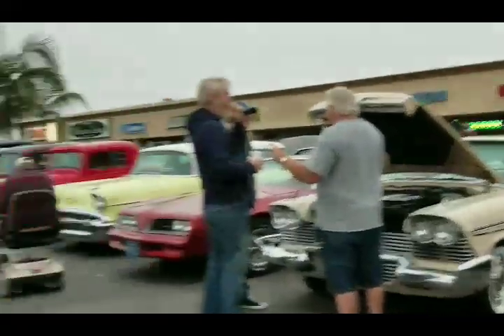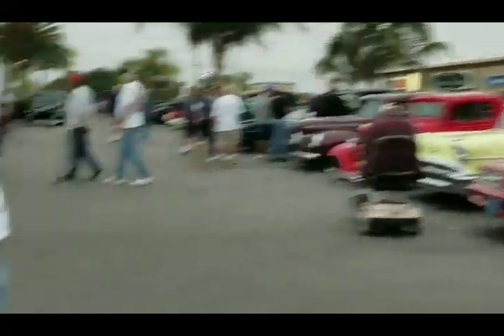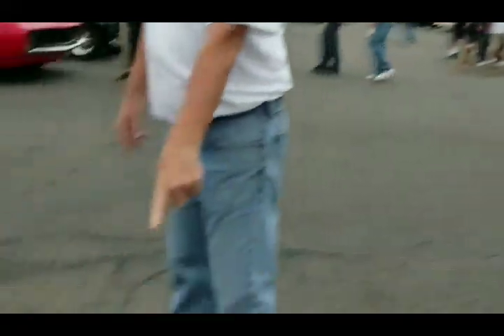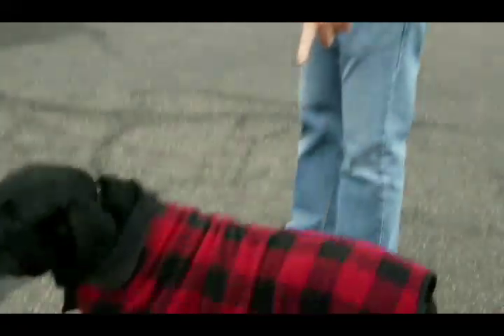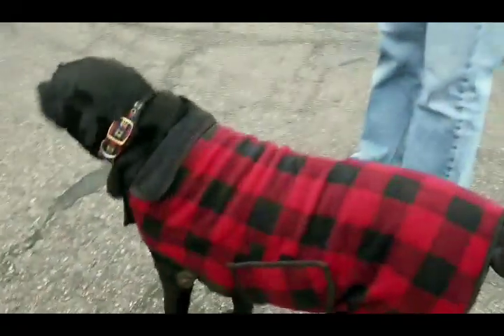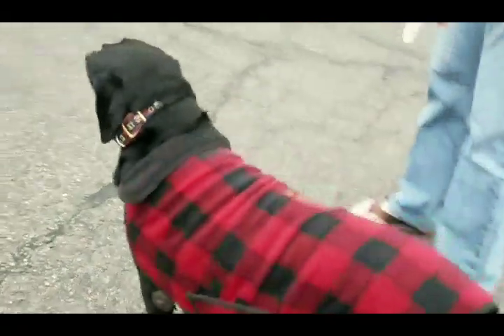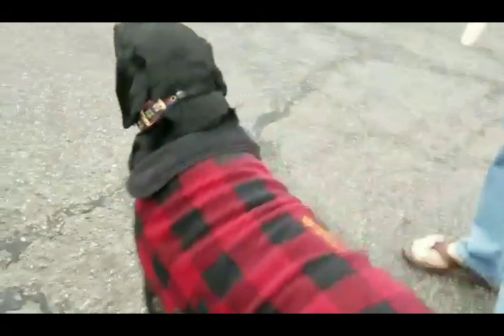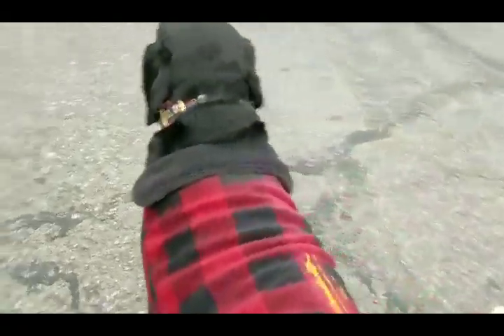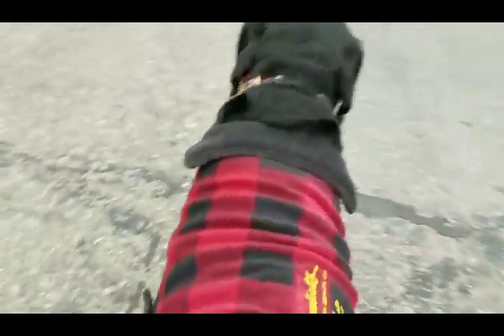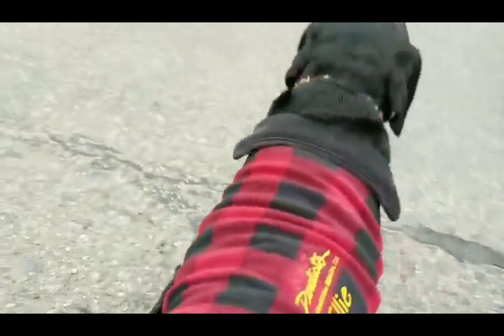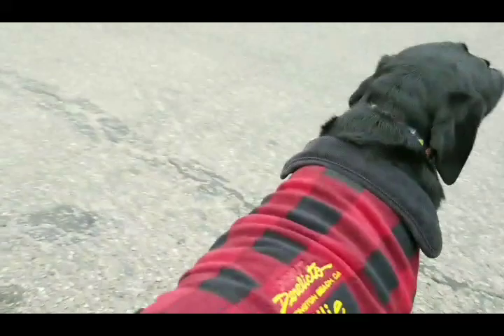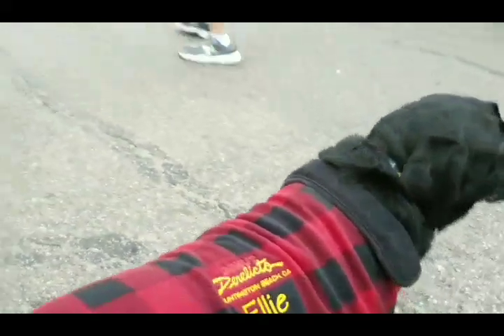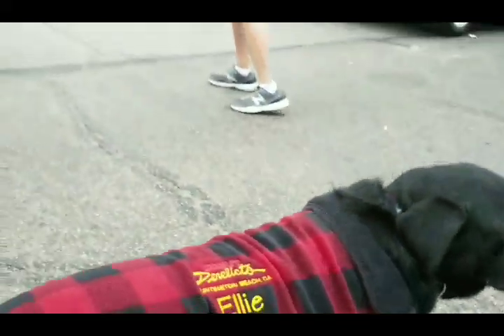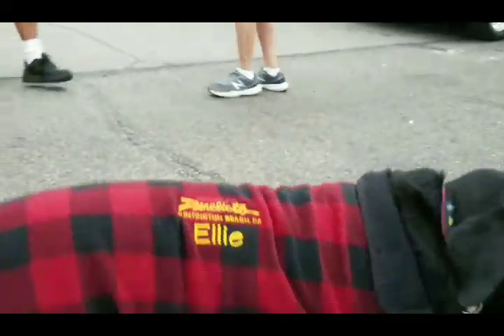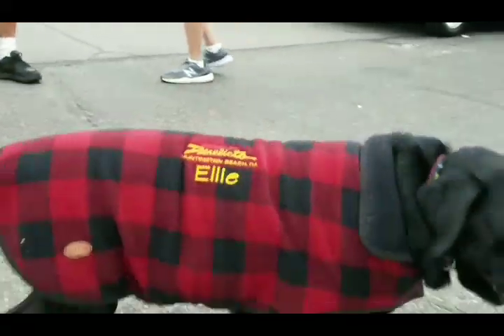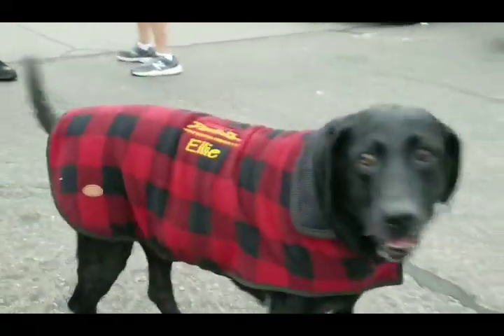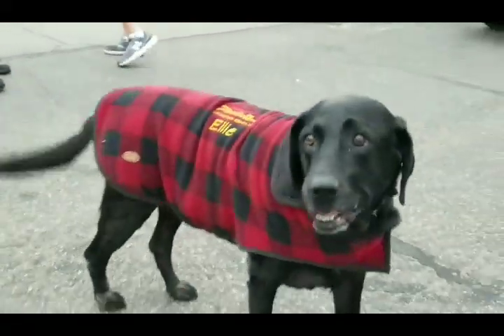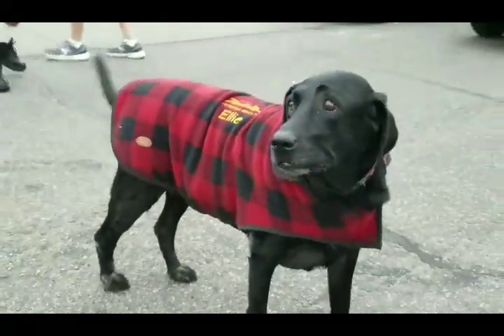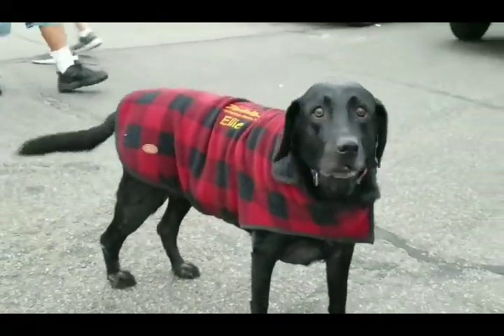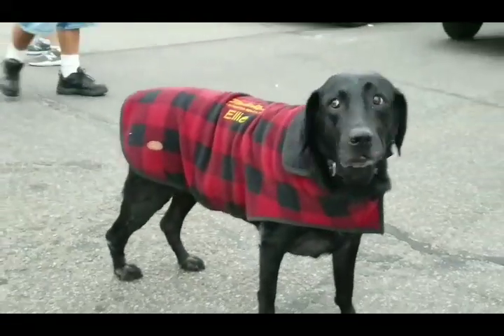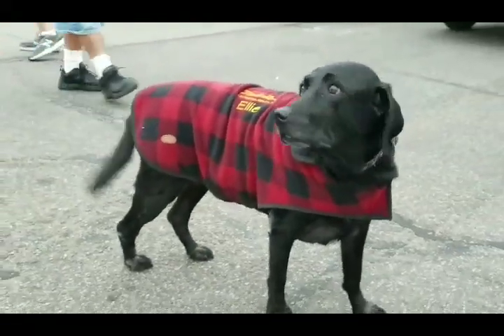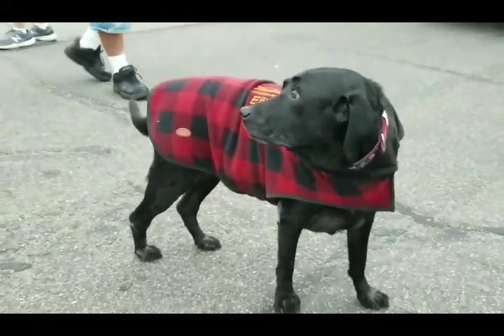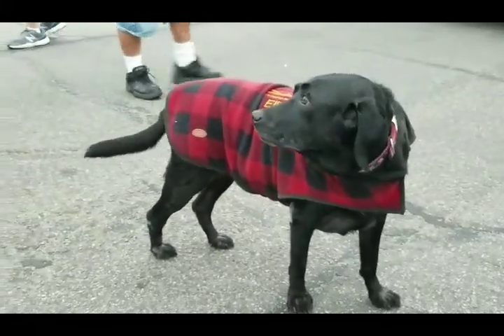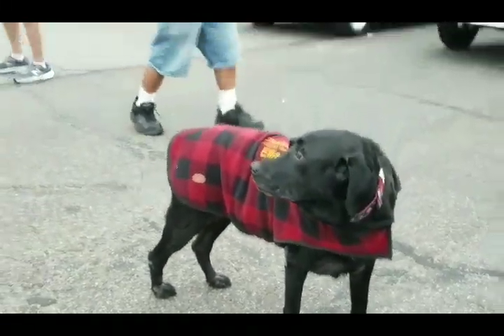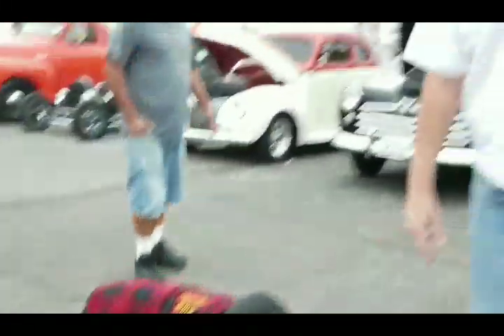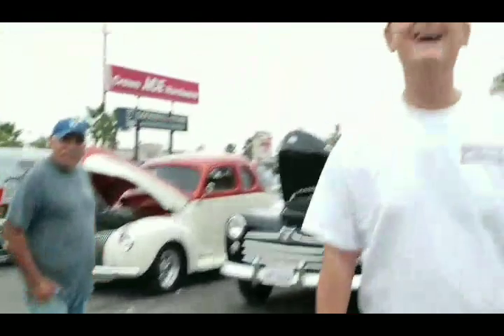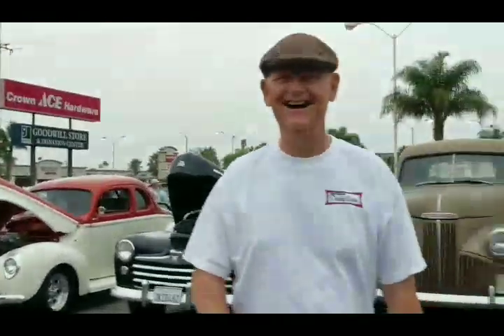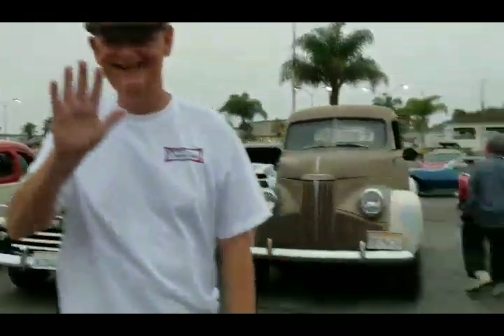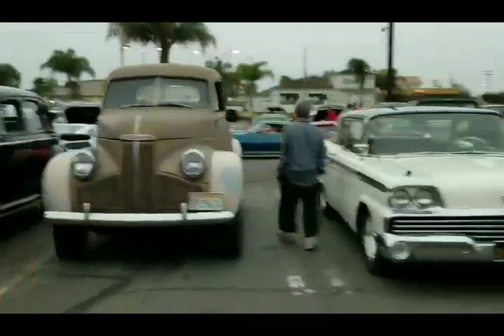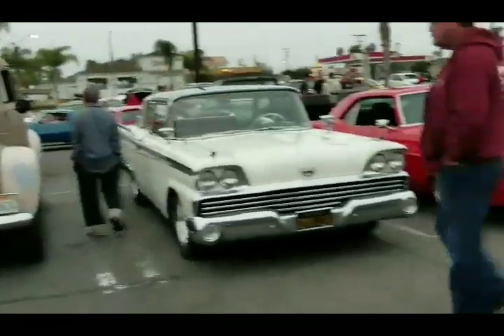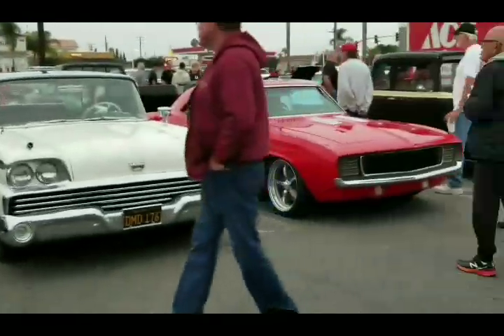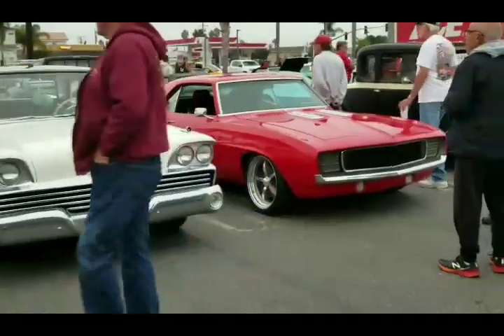Look at this cool dog - Ellie! Hey Ellie, look at you, aren't you so cool. That's fun, good idea.